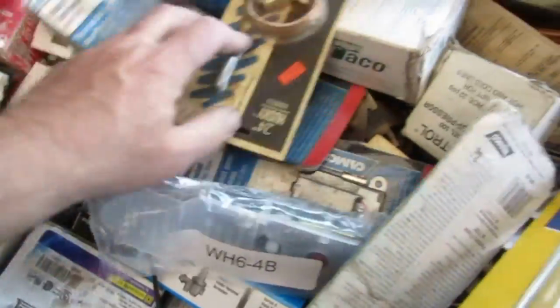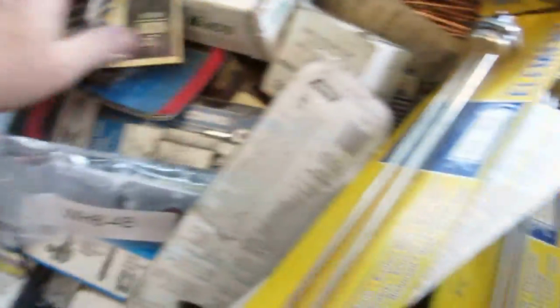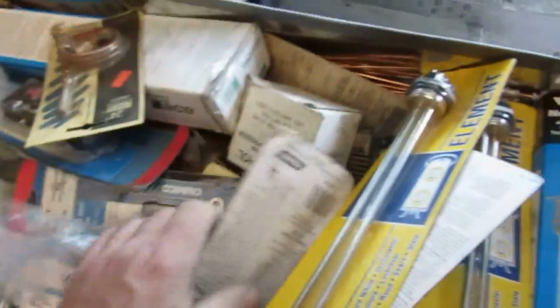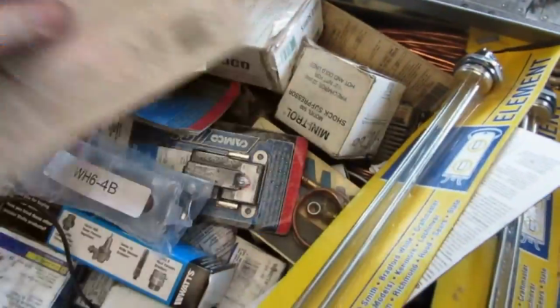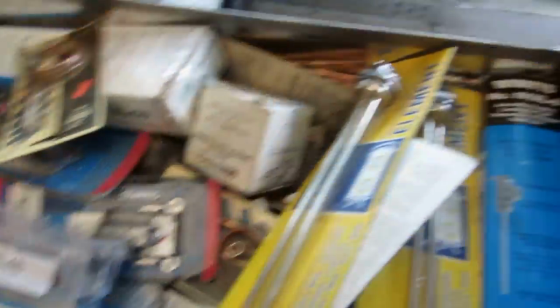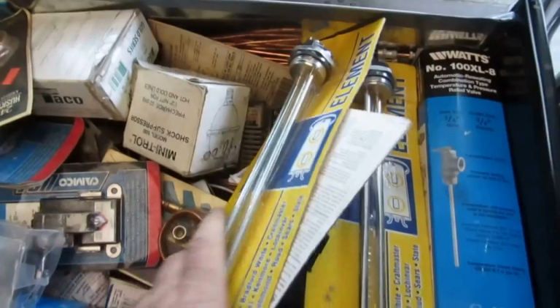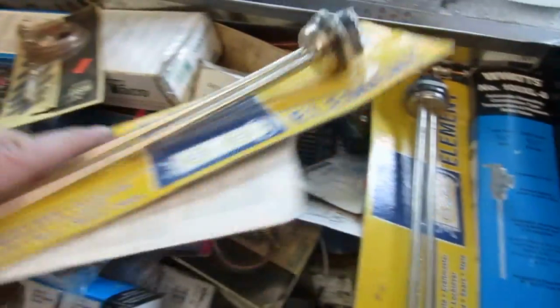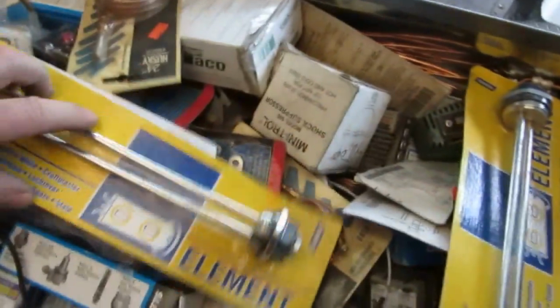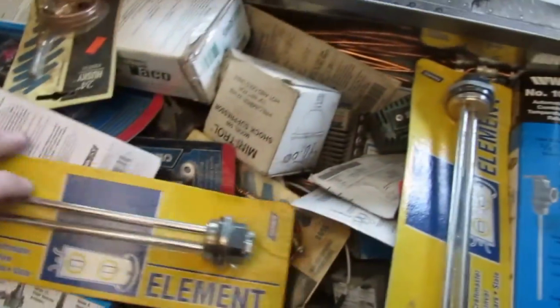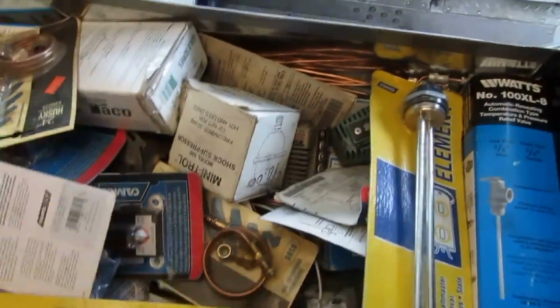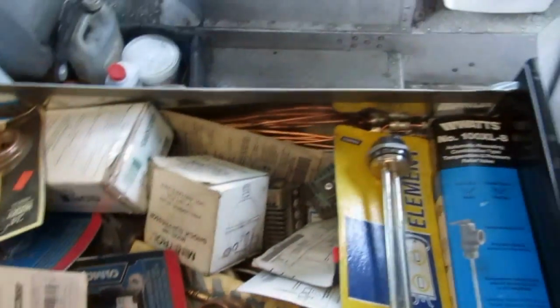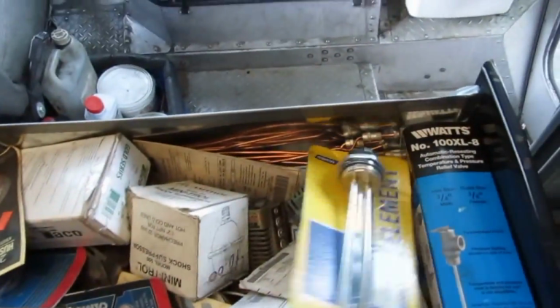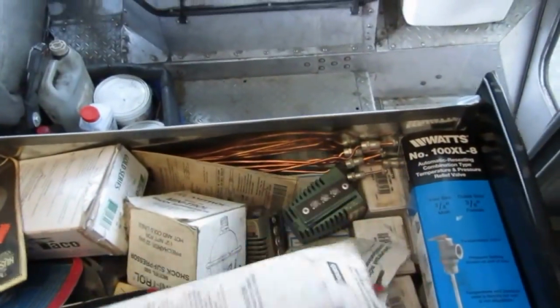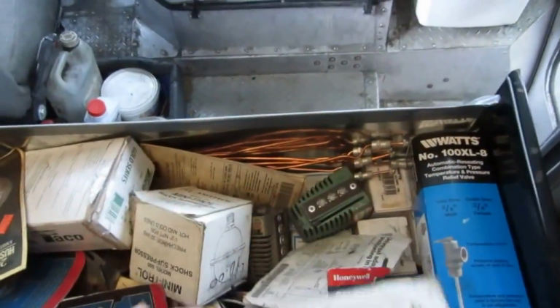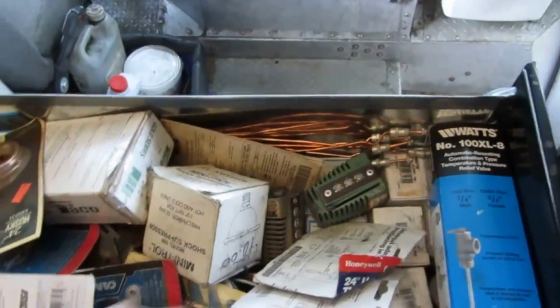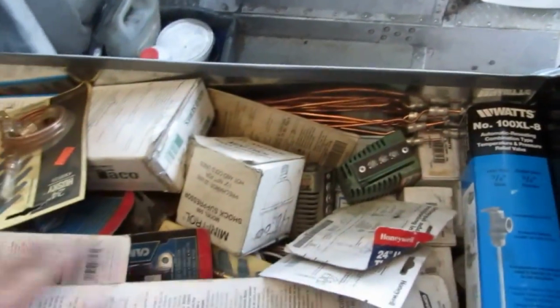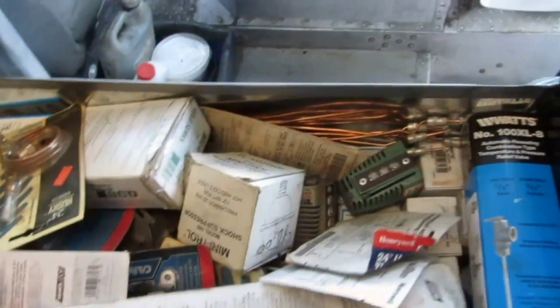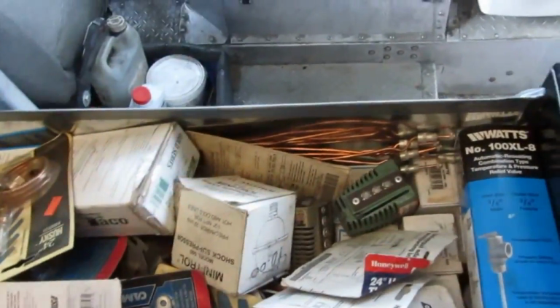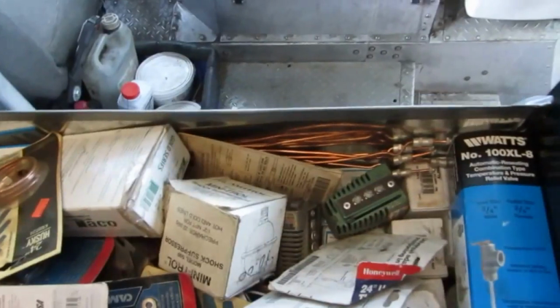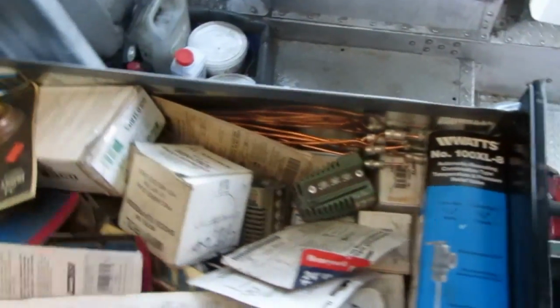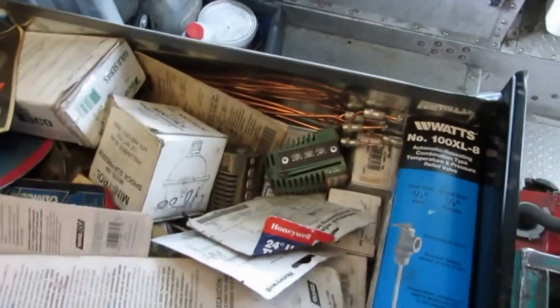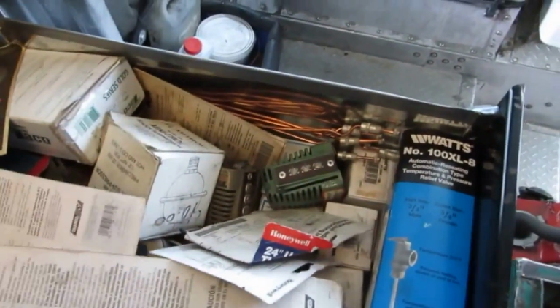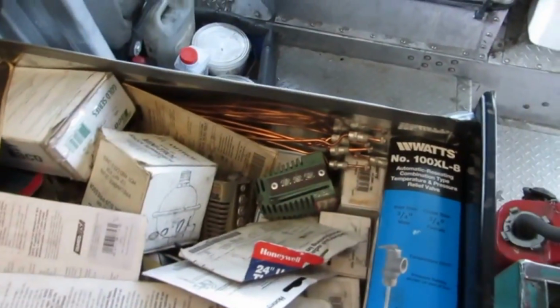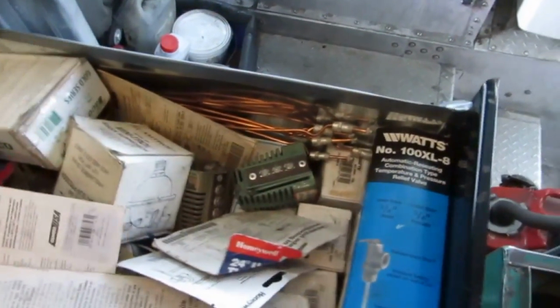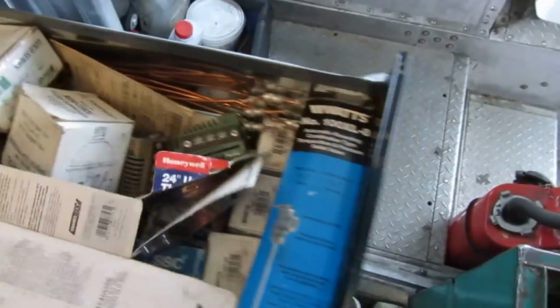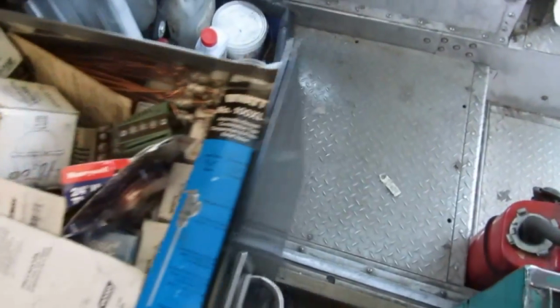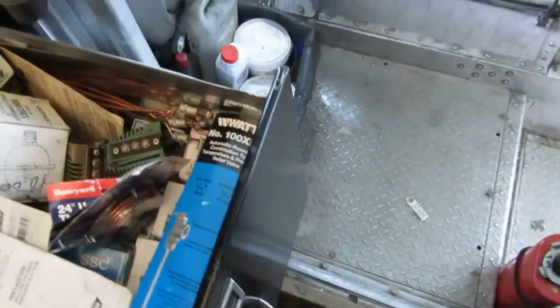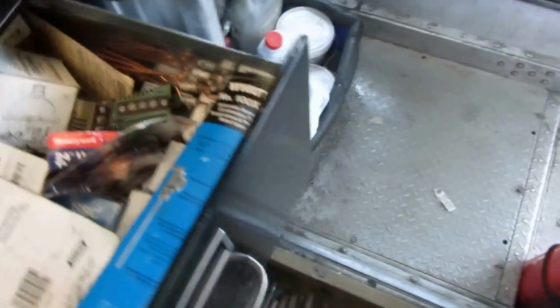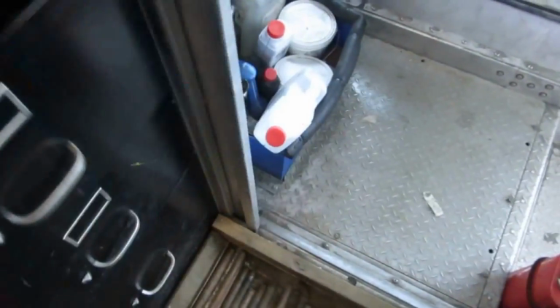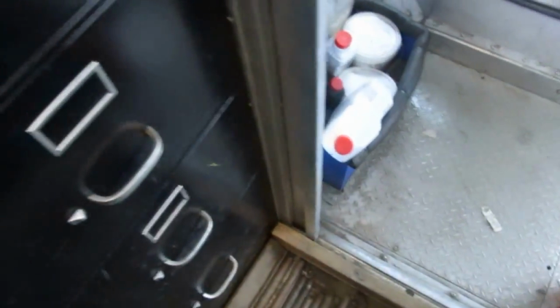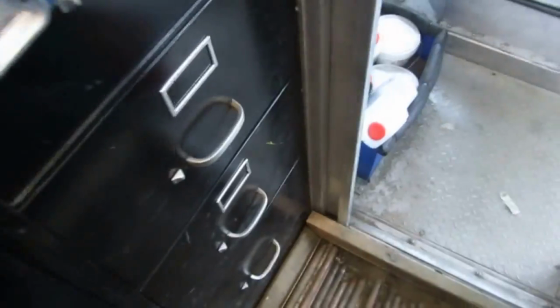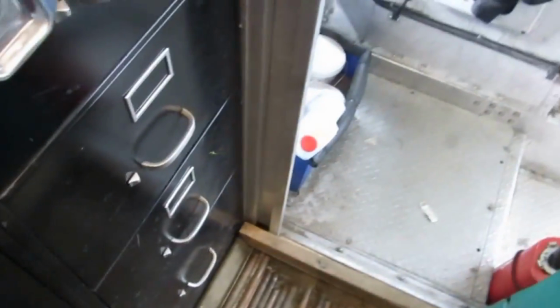Usually if I pull up on a job and they're having a problem with no heat or any kind of issue, I have what I need in this truck to fix it. Nothing I hate more than having to run to the supply house to get stuff.